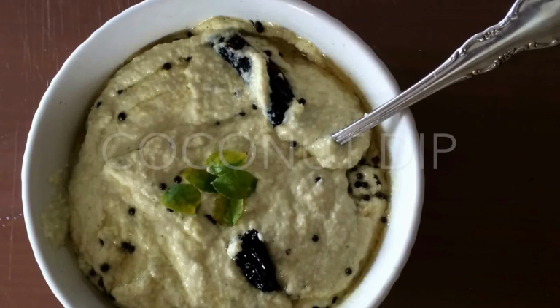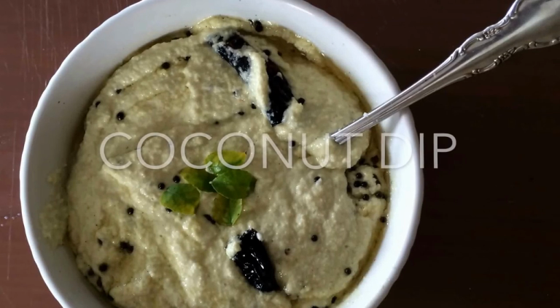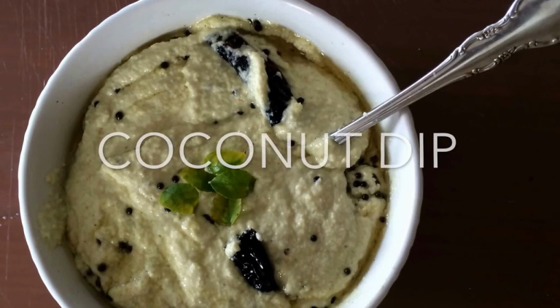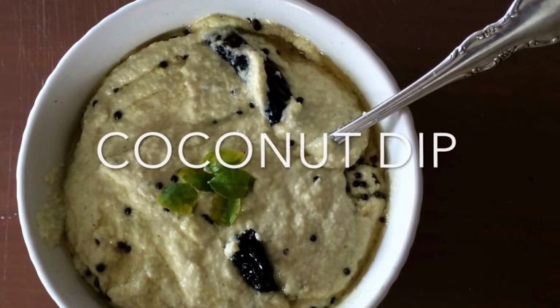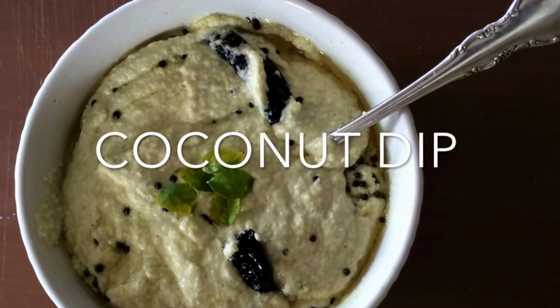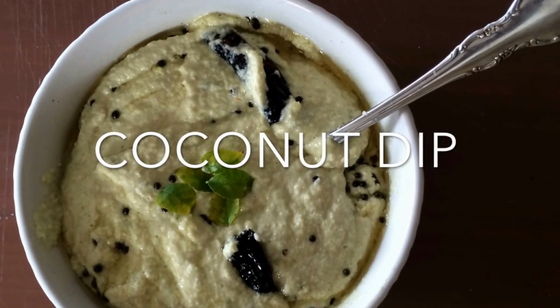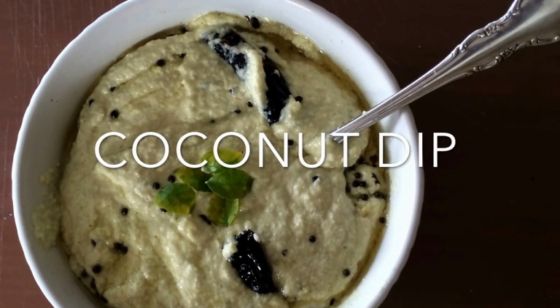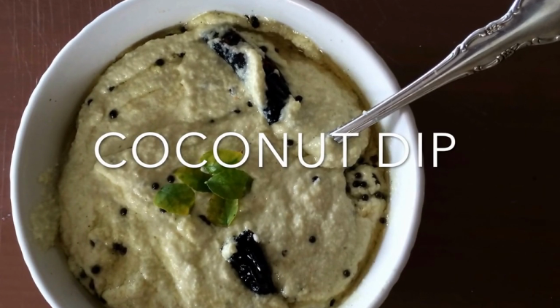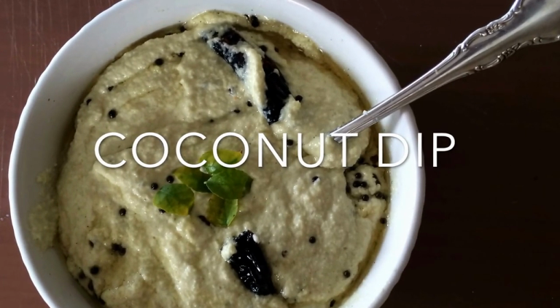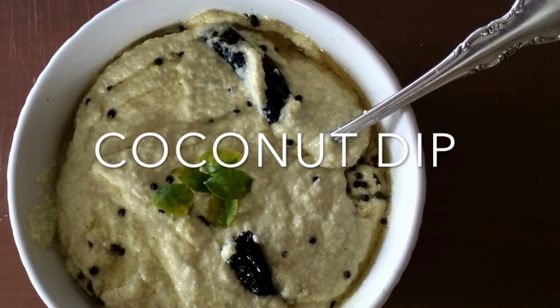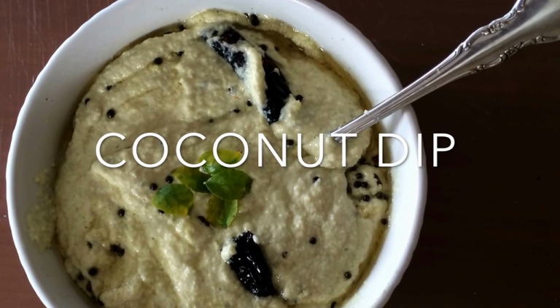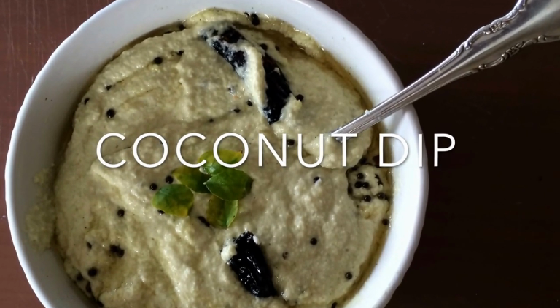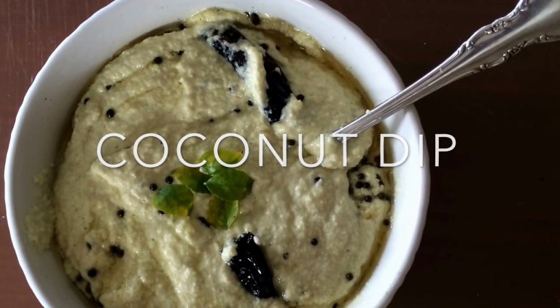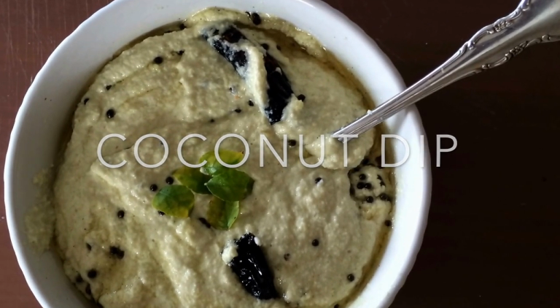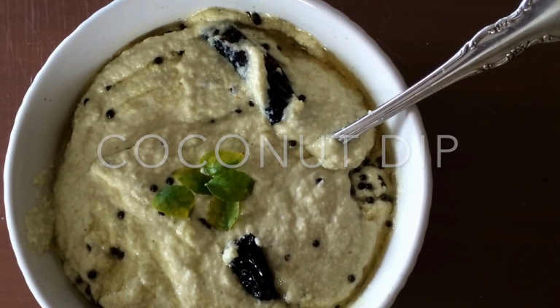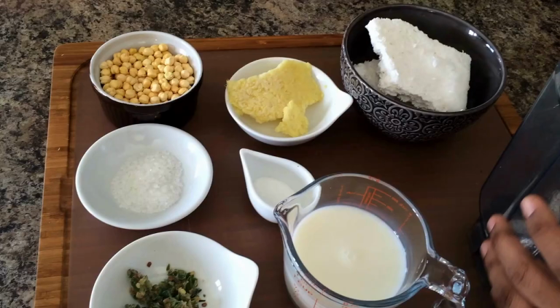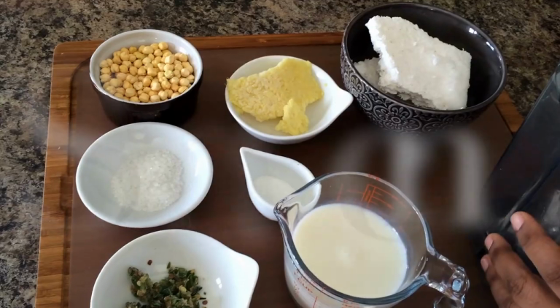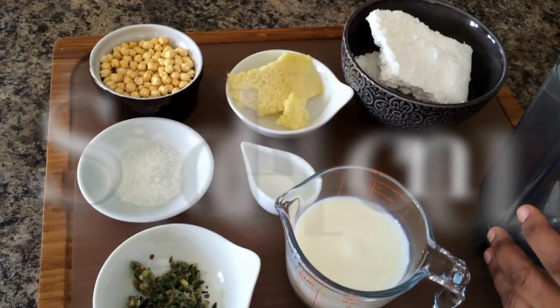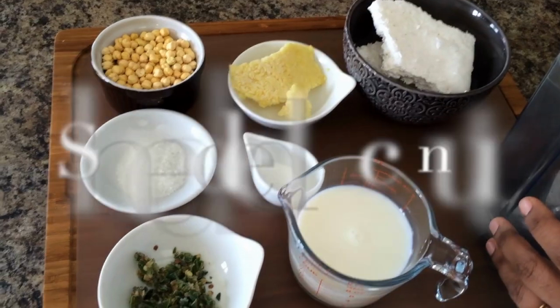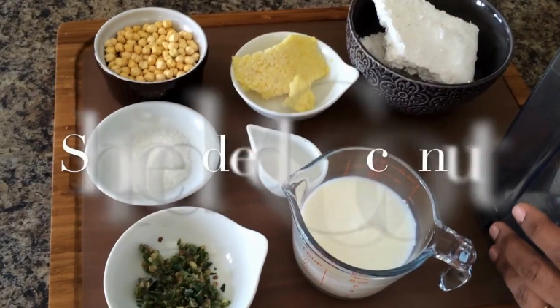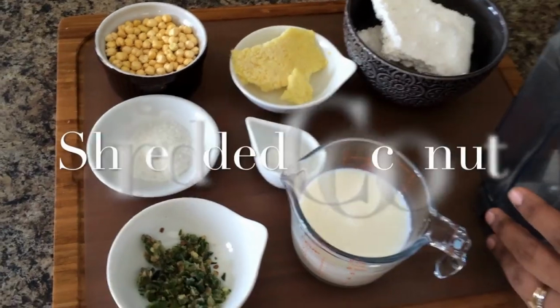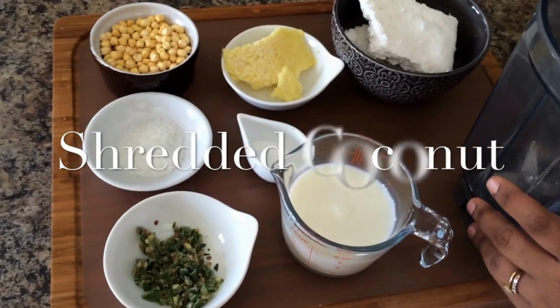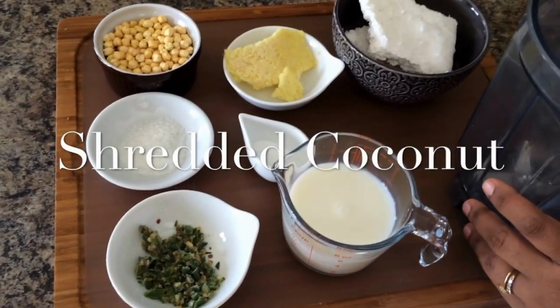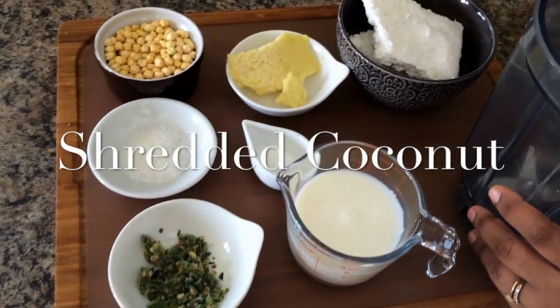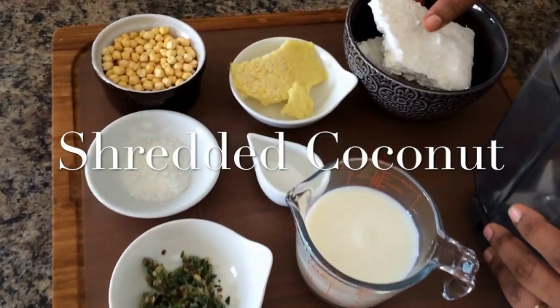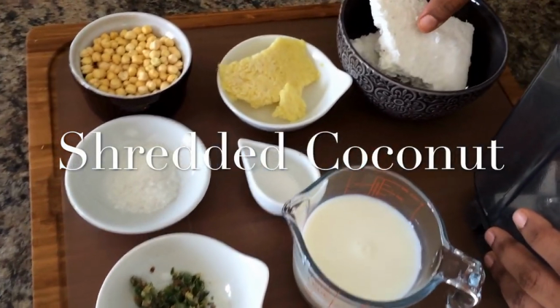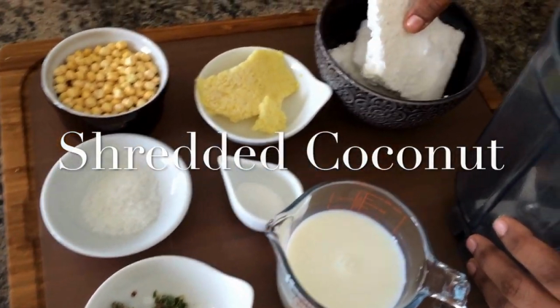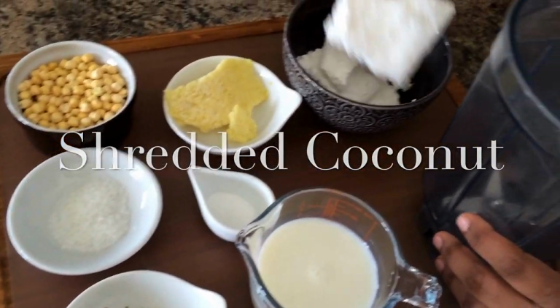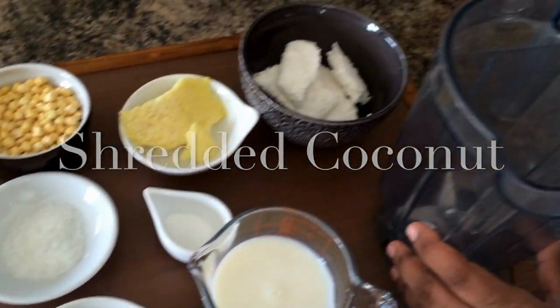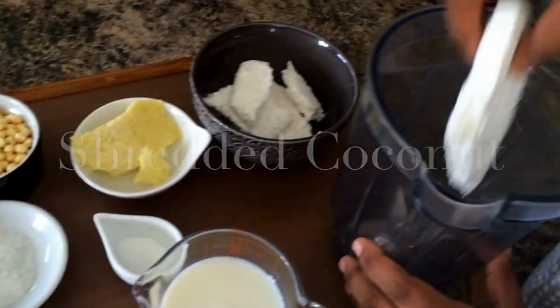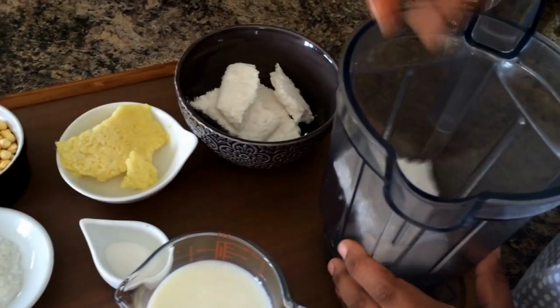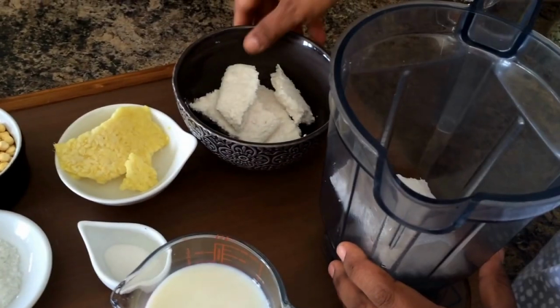Here is a quick recipe for yummy and healthy coconut dip. You need very few ingredients for making this dip.